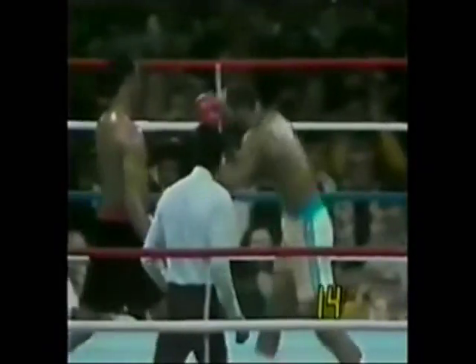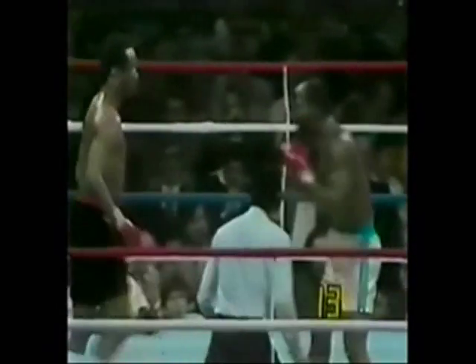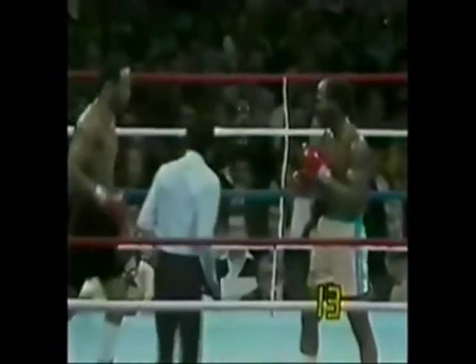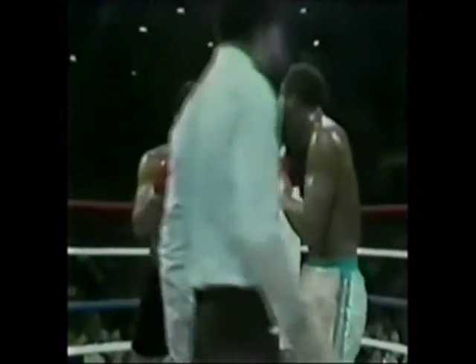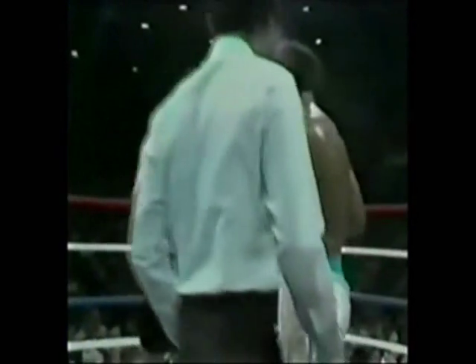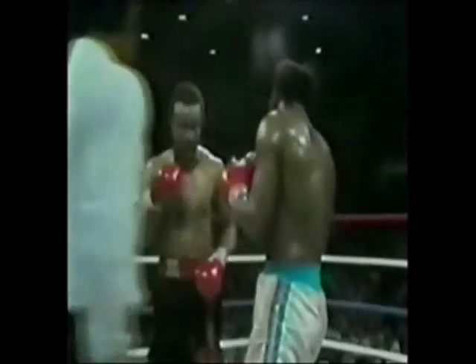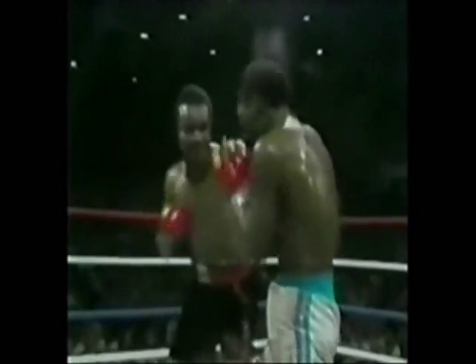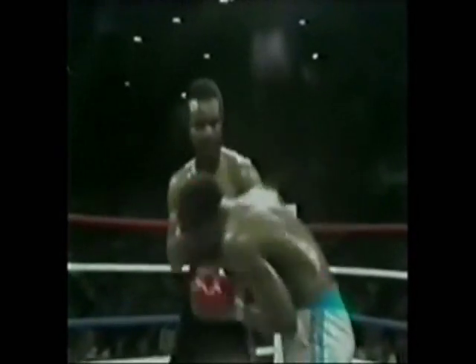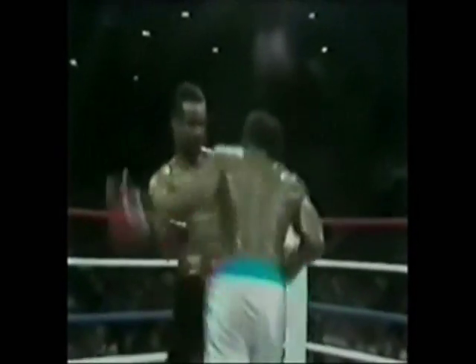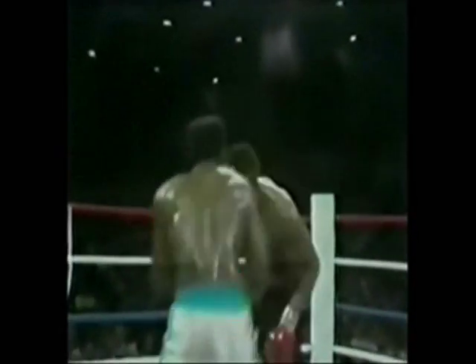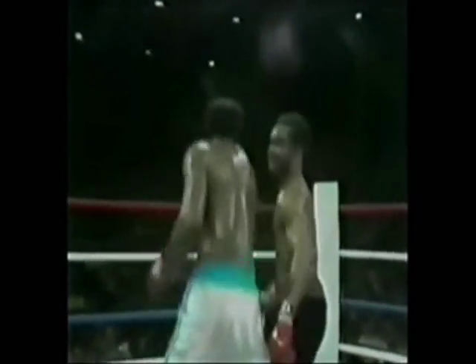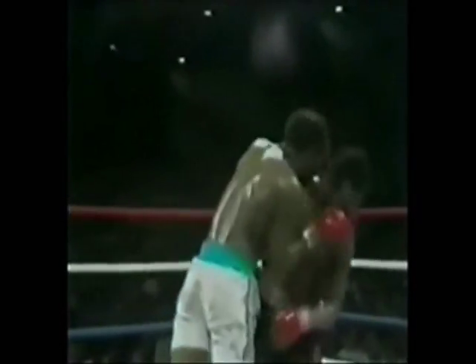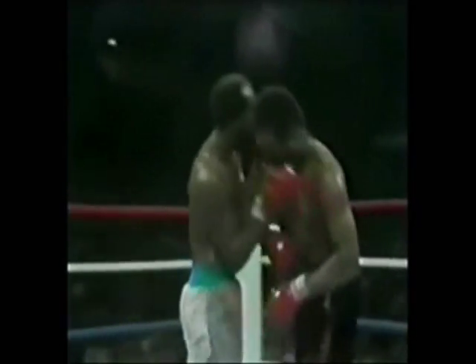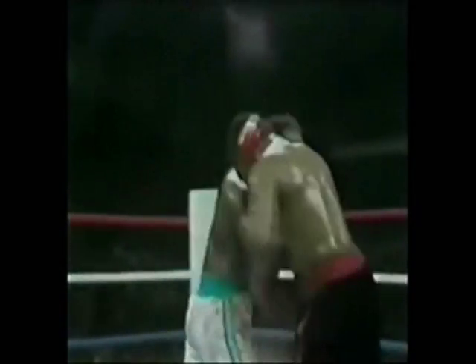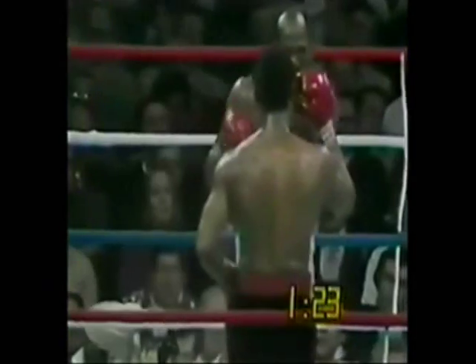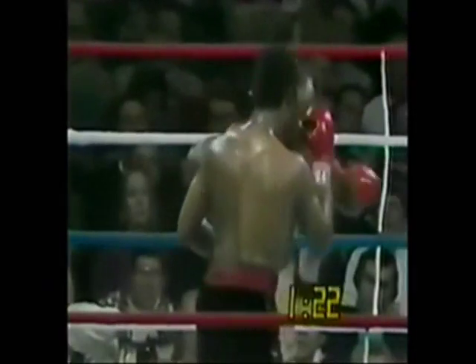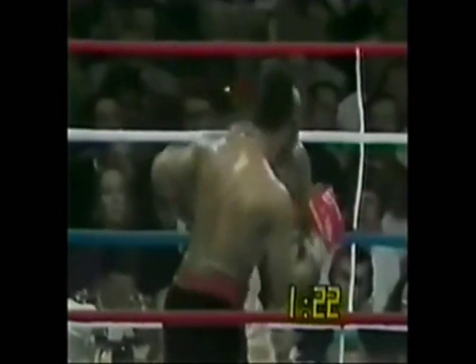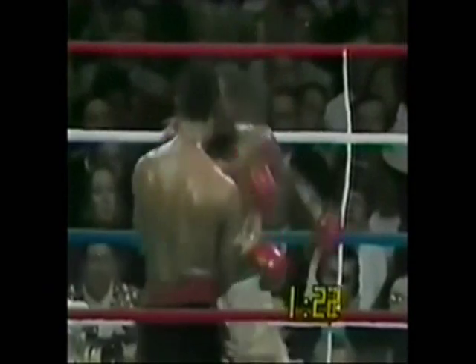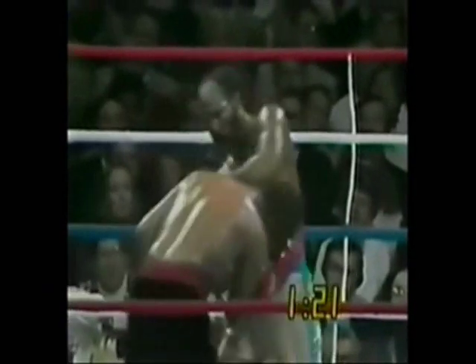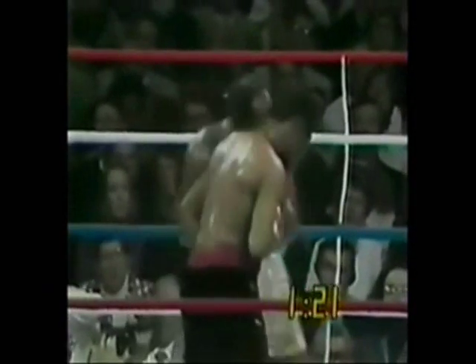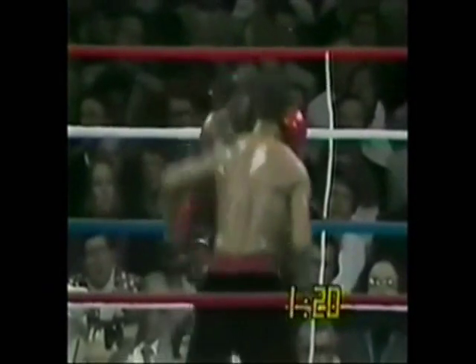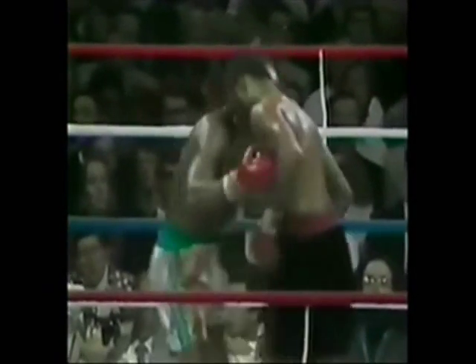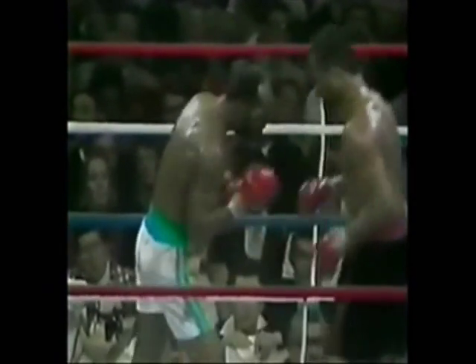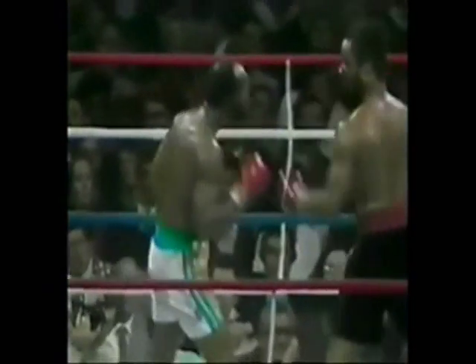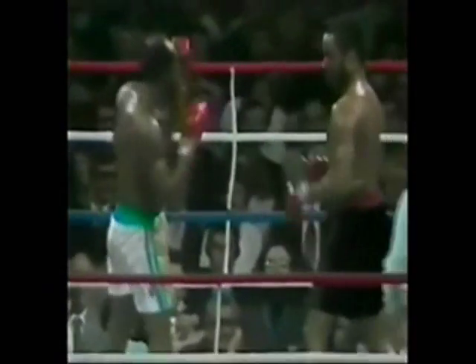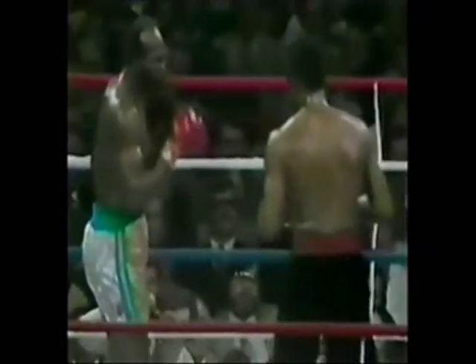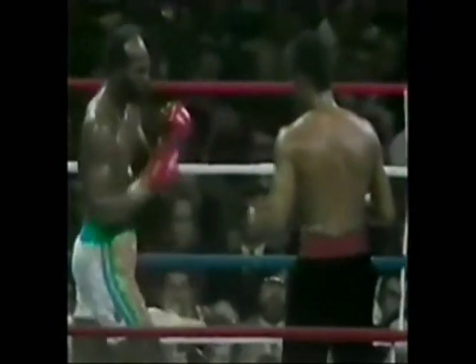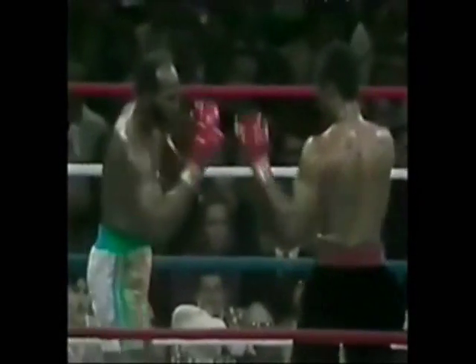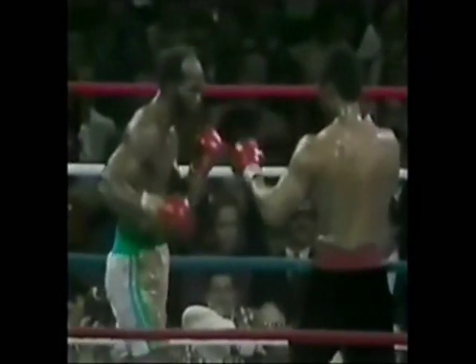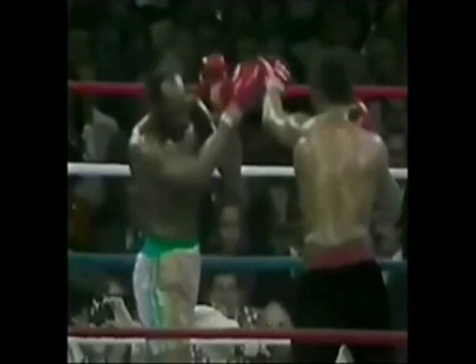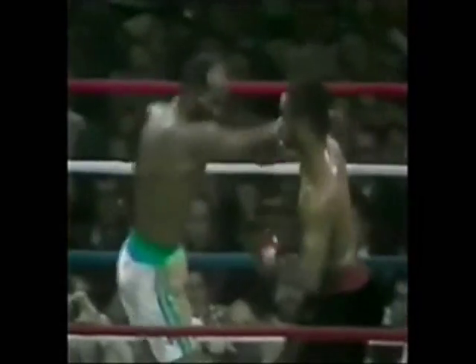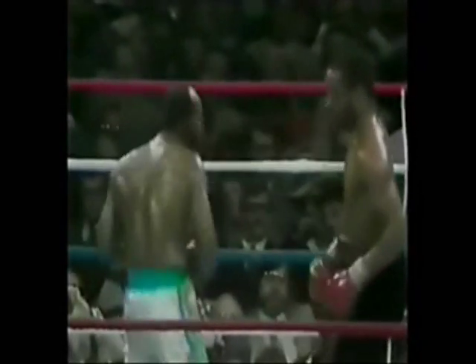This Marvin Johnson can hit. He can bang, boy. He's going to get knocked out. I think he lost the title, but that Marvin Johnson can throw. He's got some heavy hands.